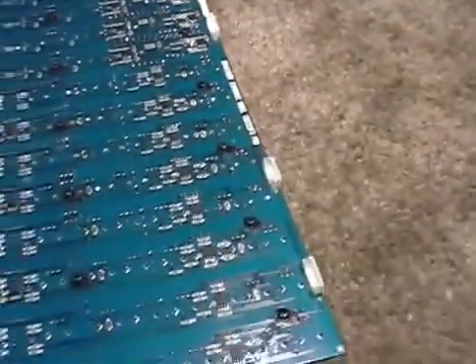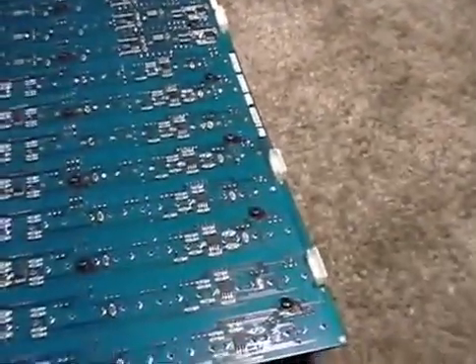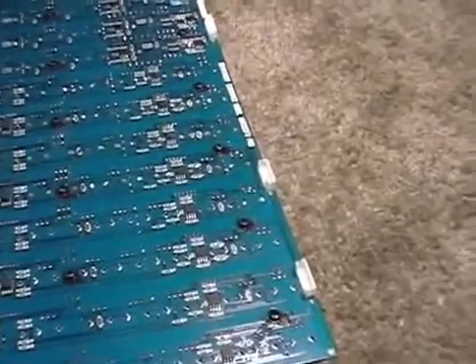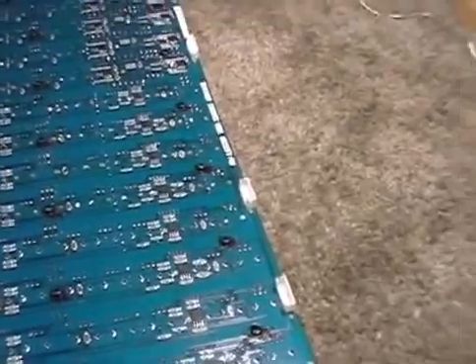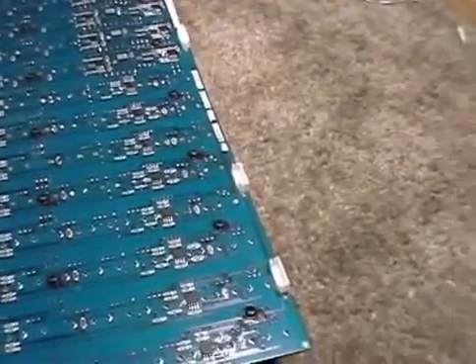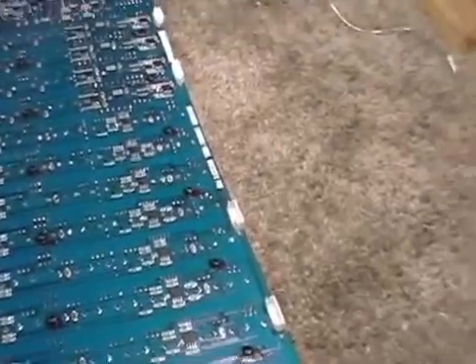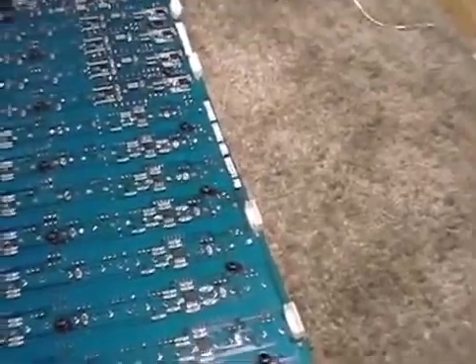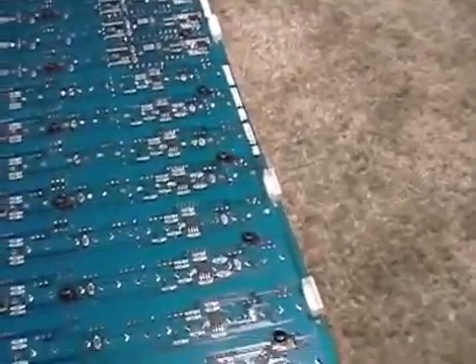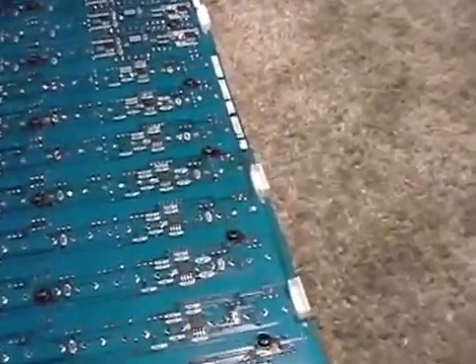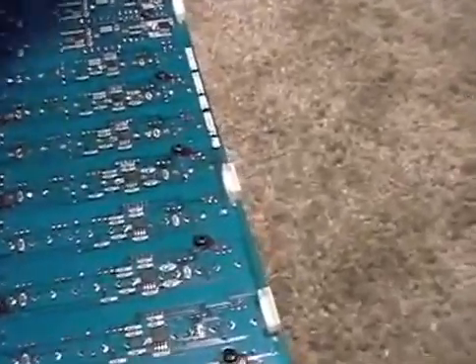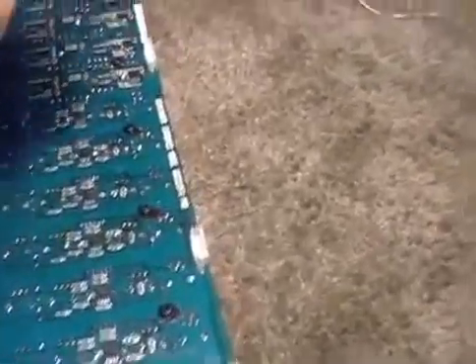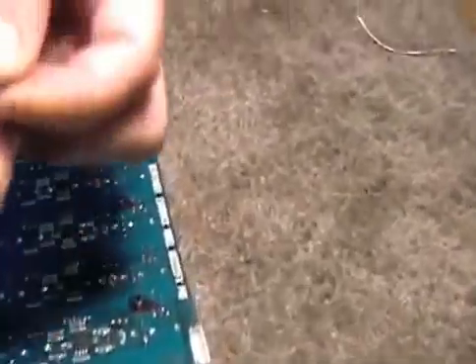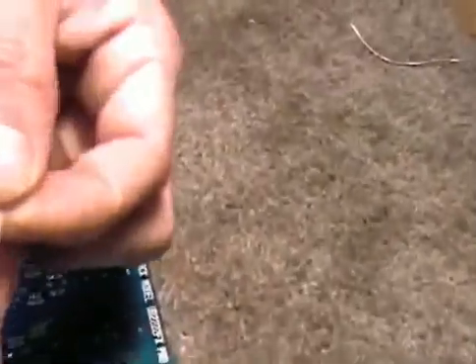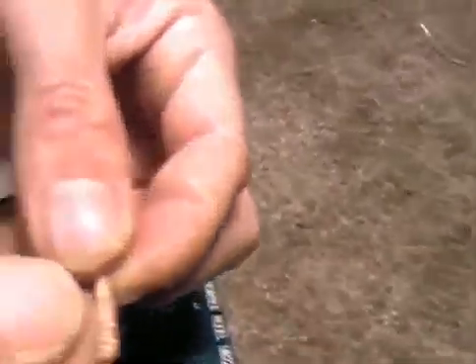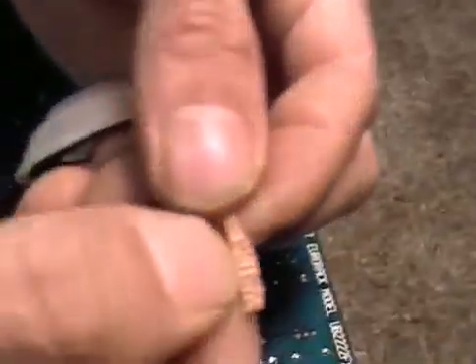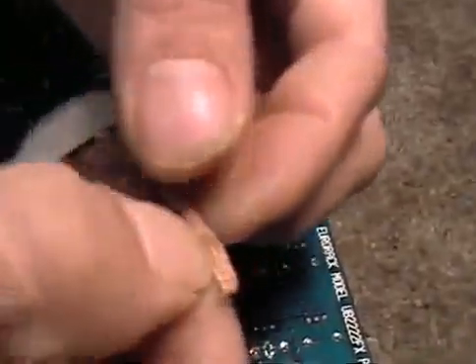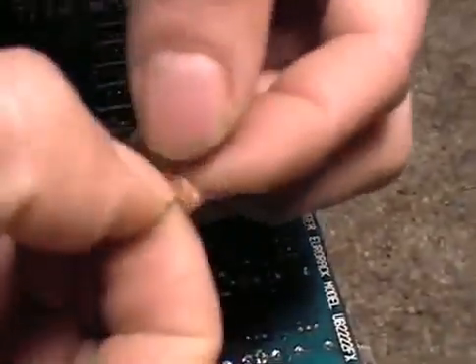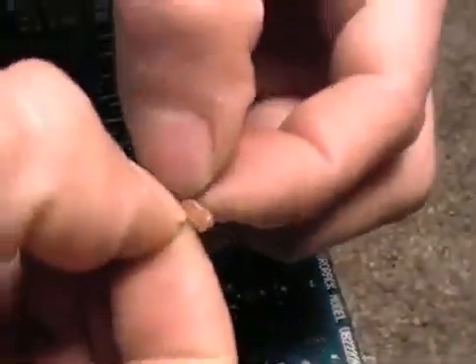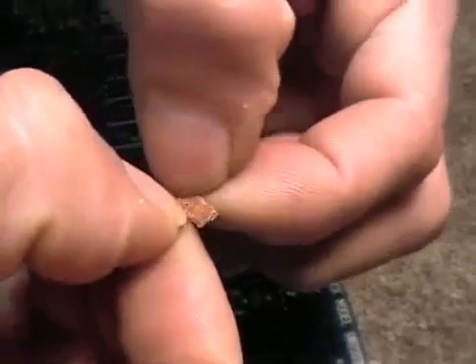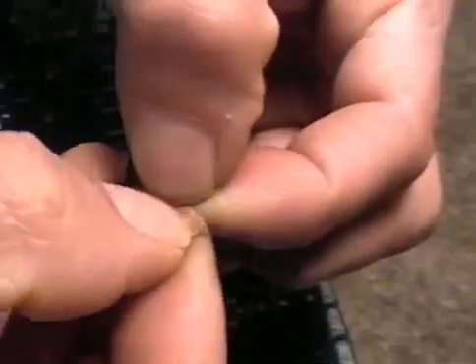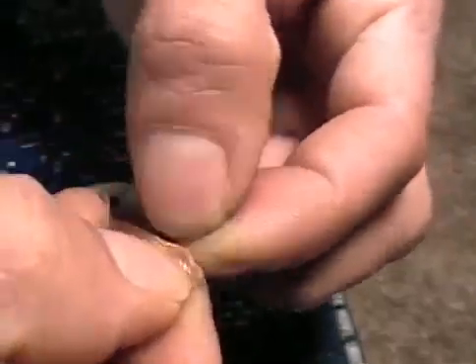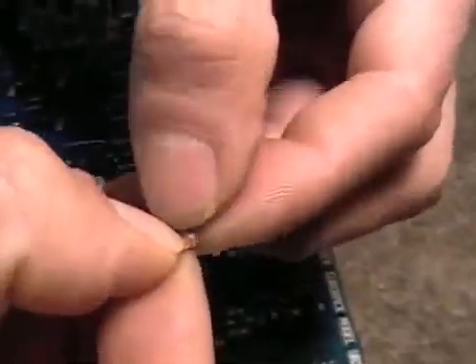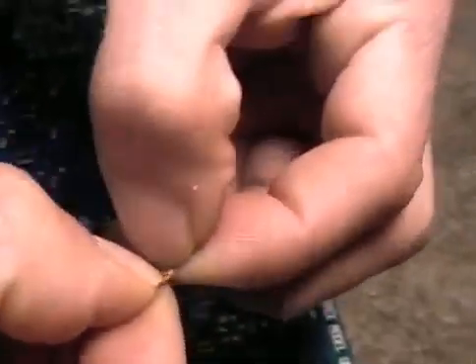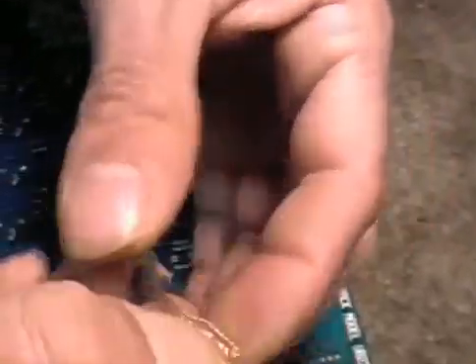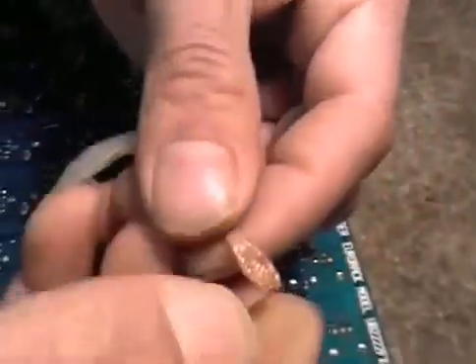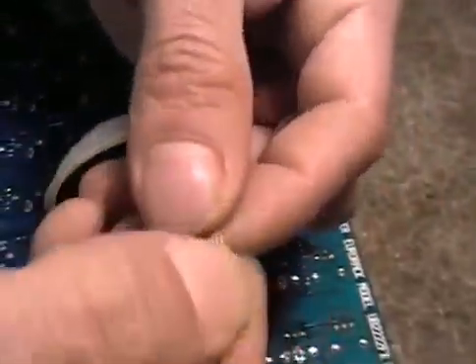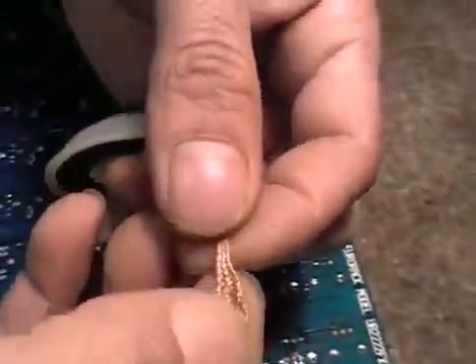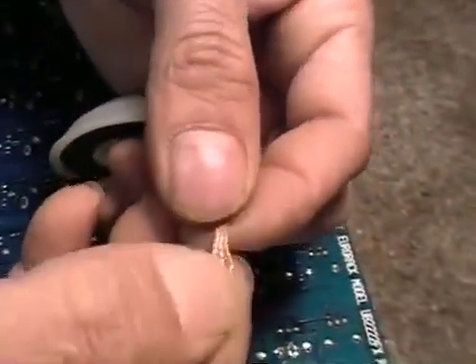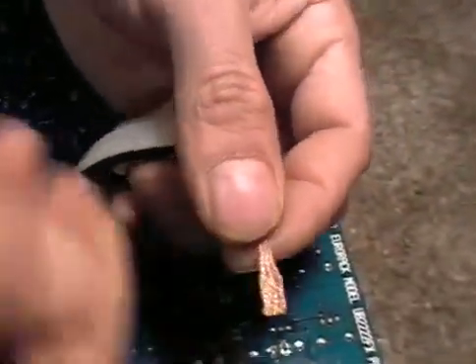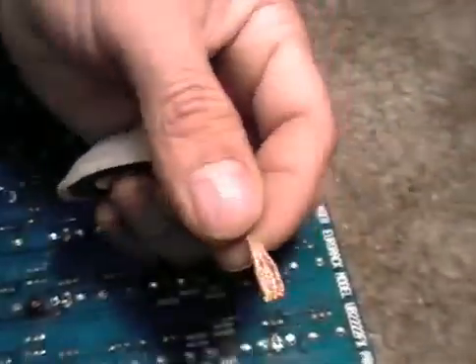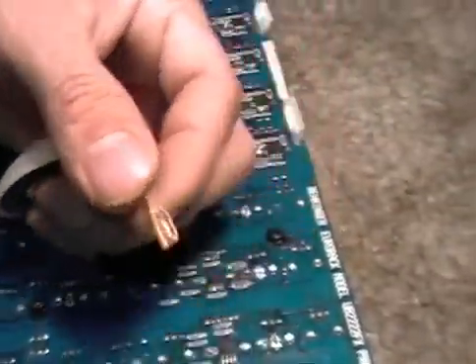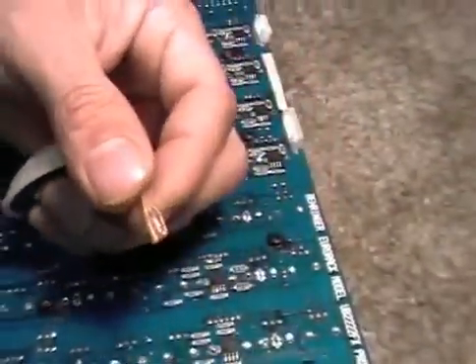Hope that helps. Let's do one more. Solder wick — now we need to clean the holes out so we can get the new one in place.